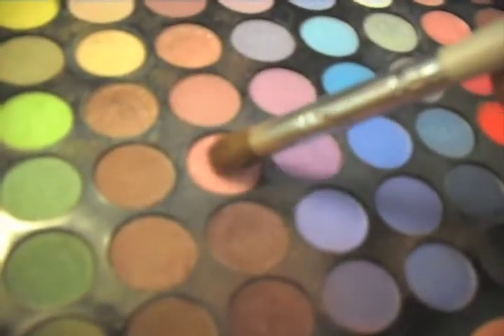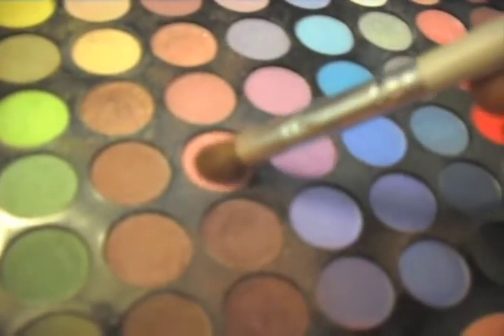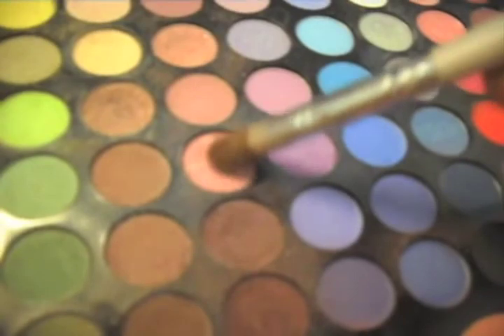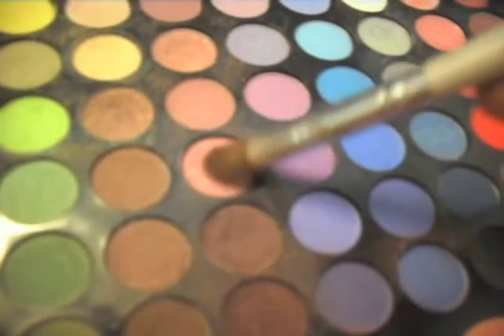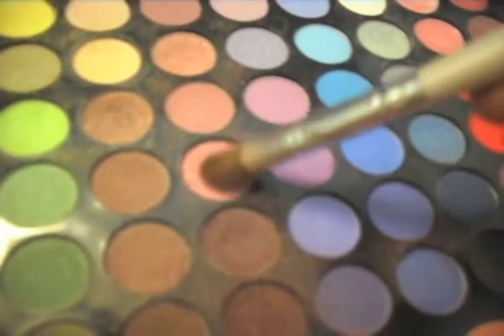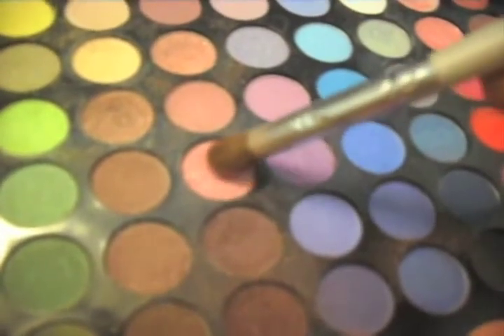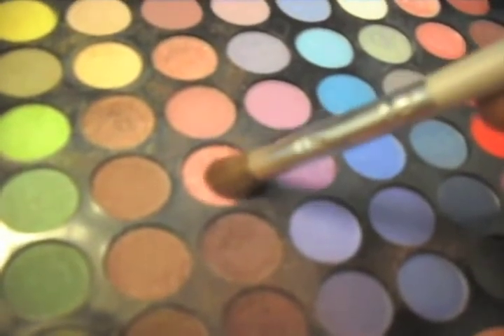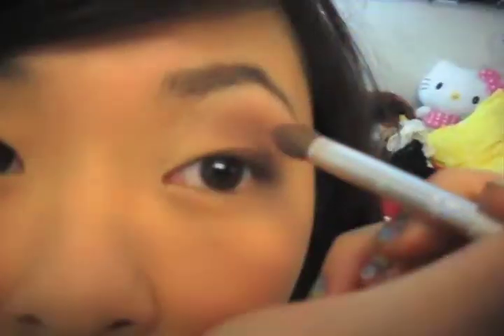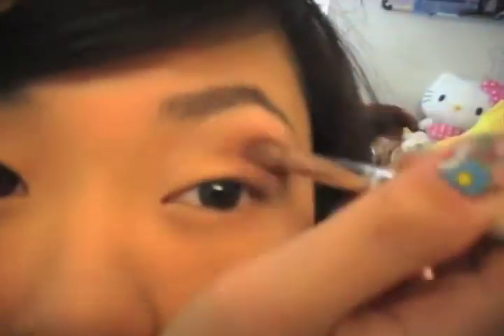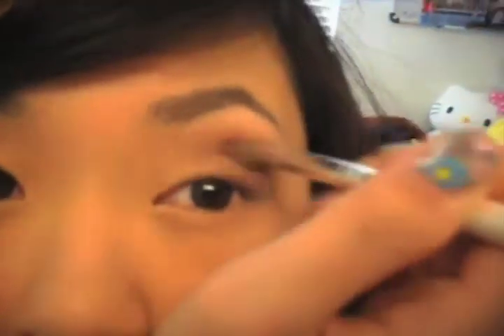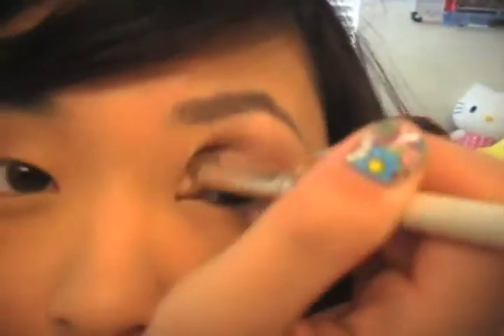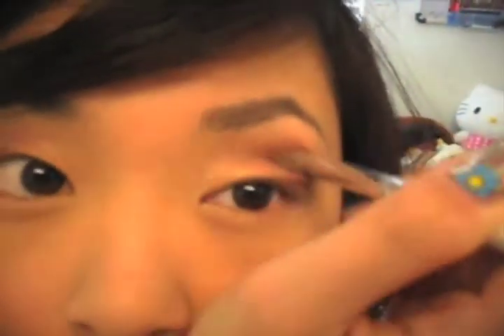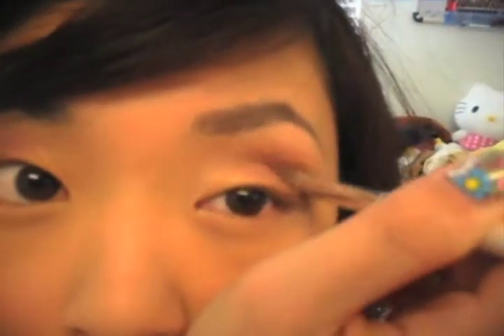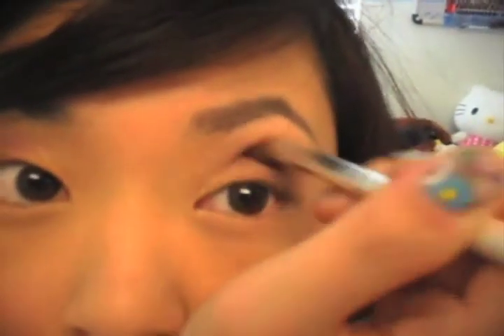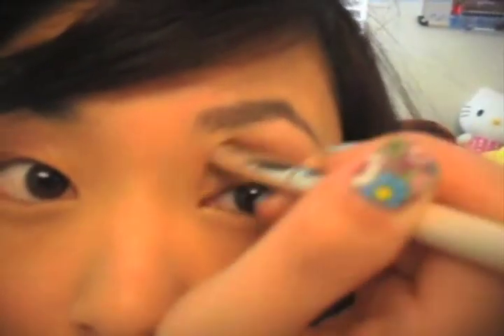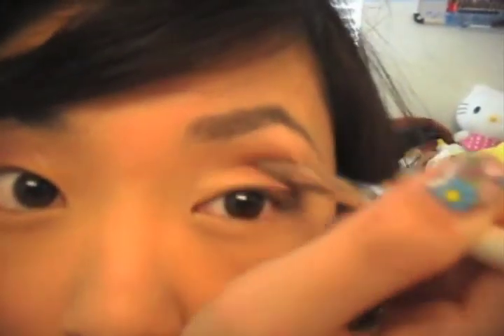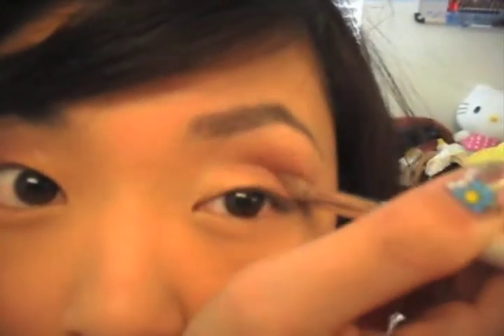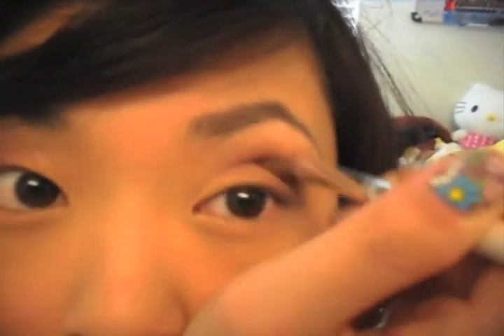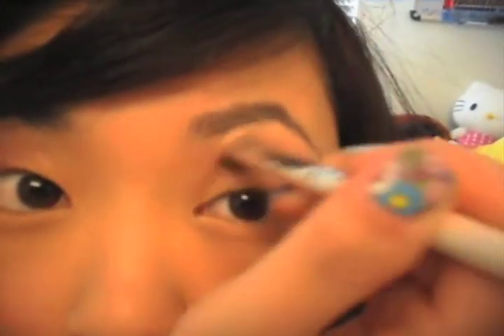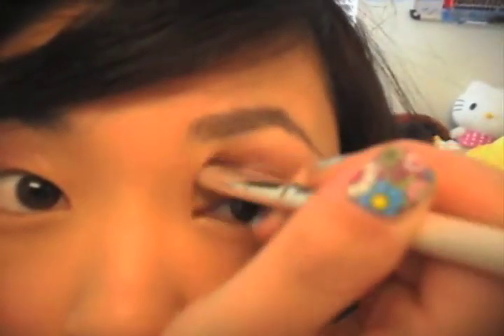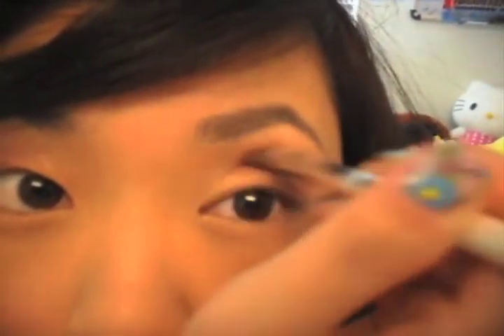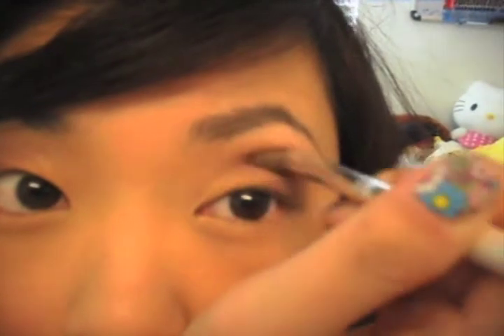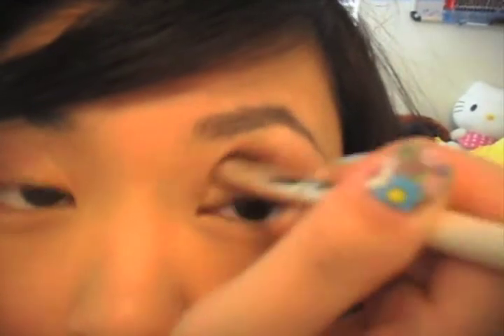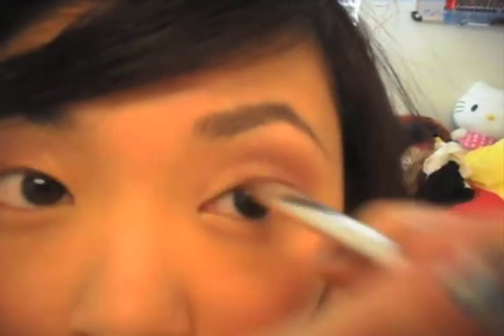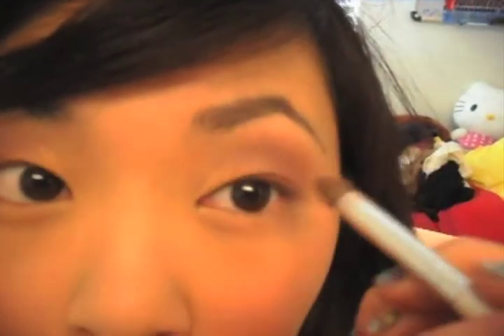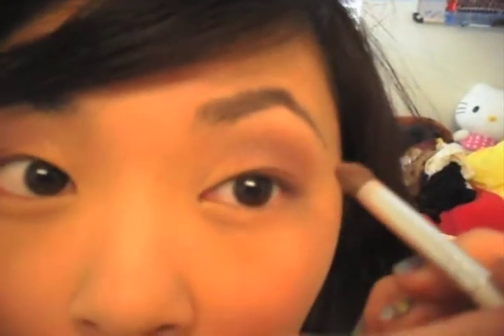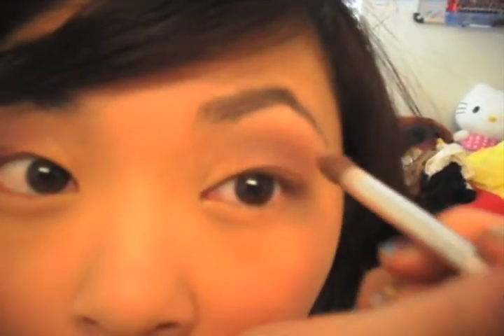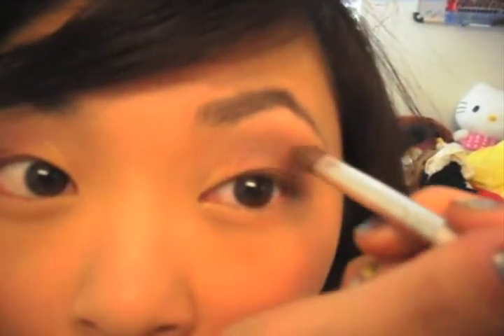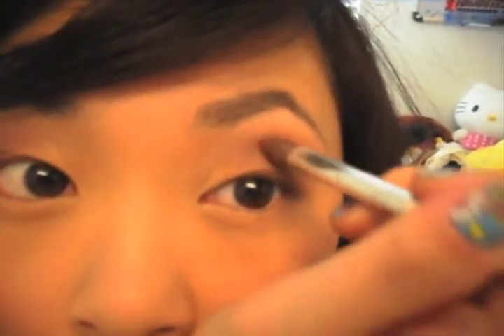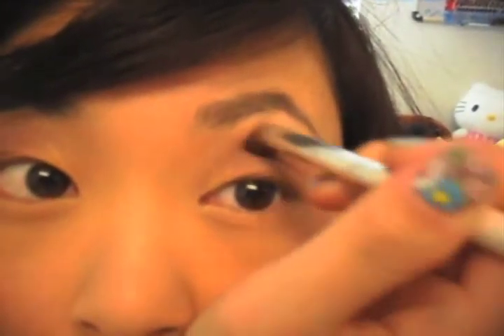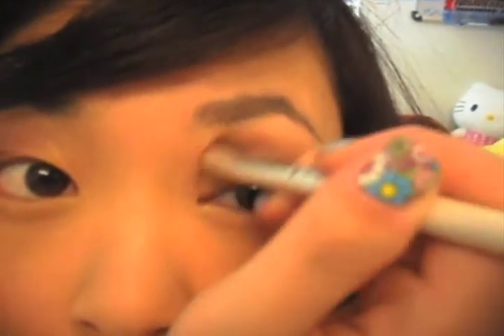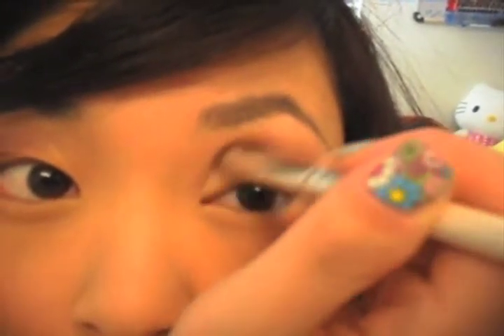Get a nice pink color and we're going to put that in our crease. I don't have a crease, so I'm just doing it where the eye socket kind of goes in deeper.